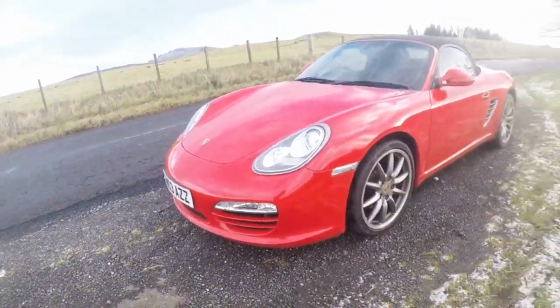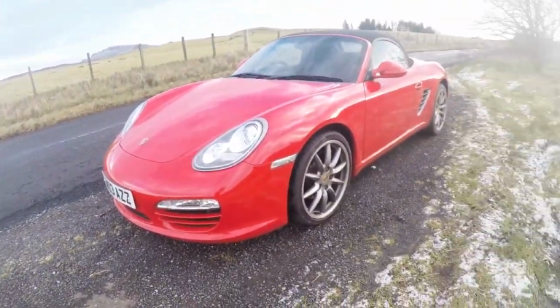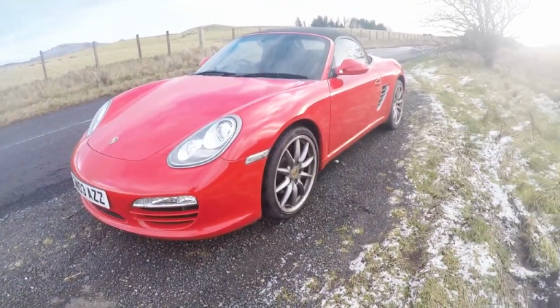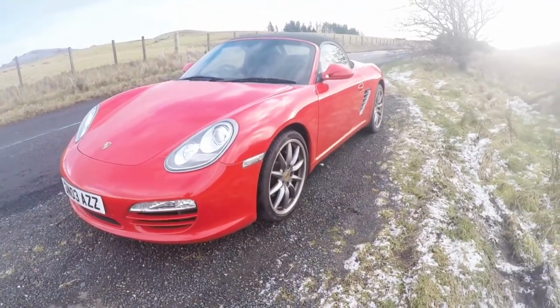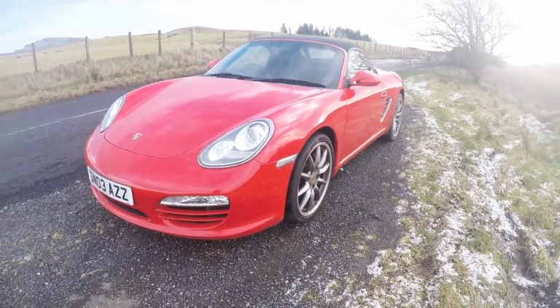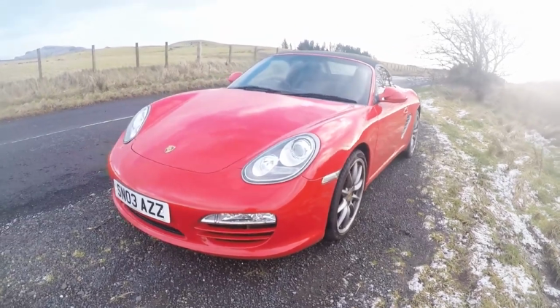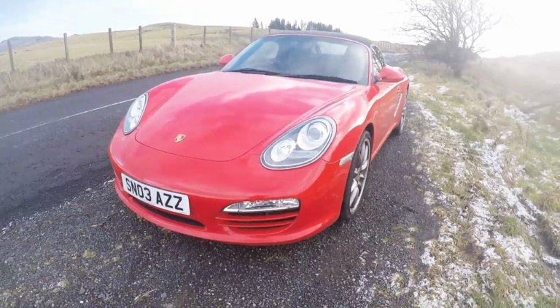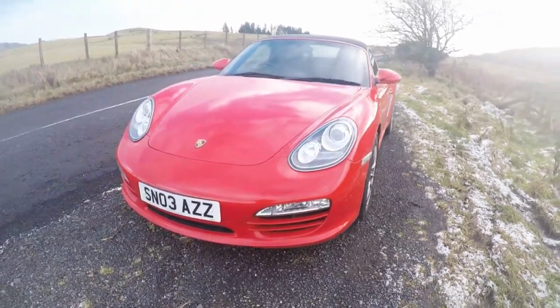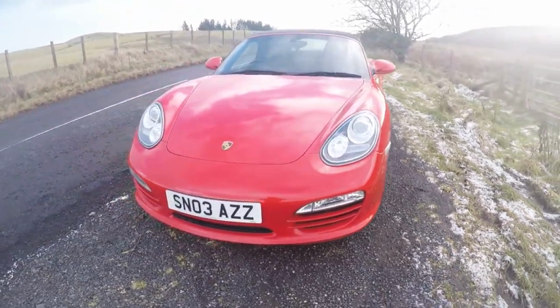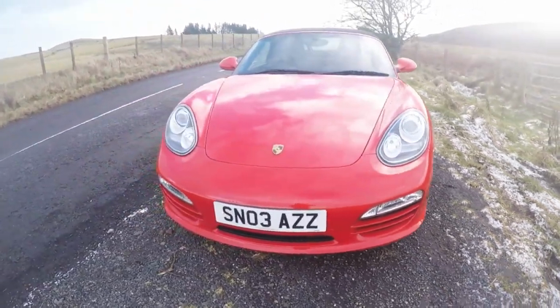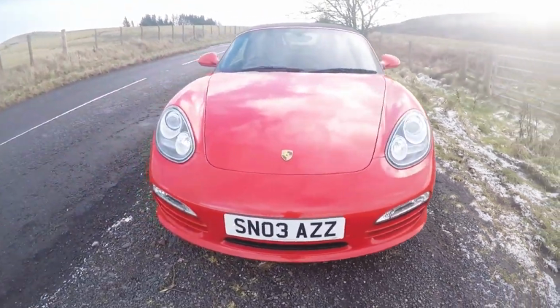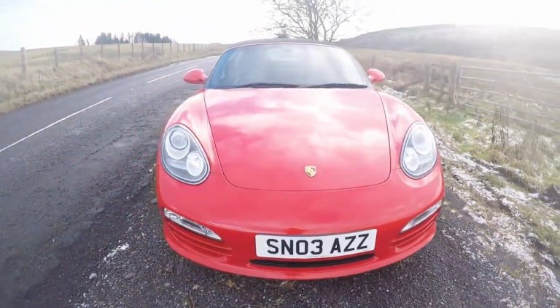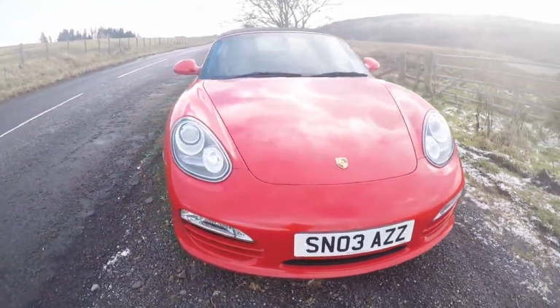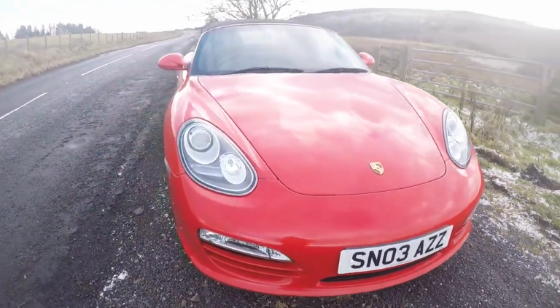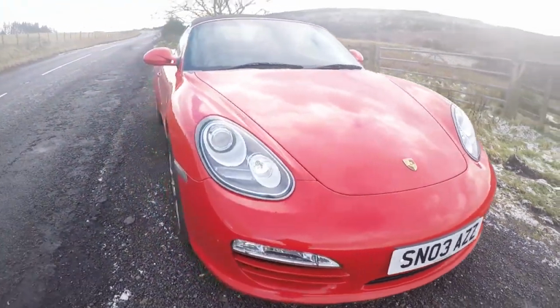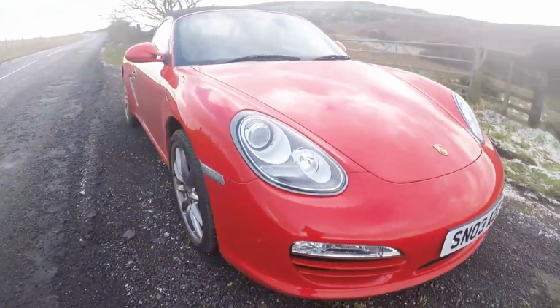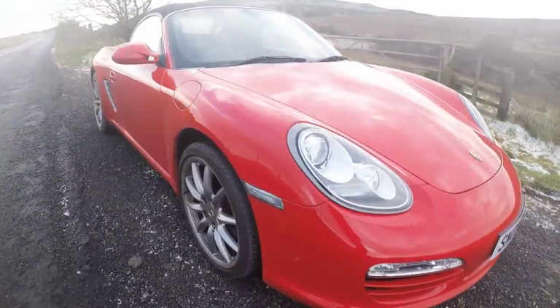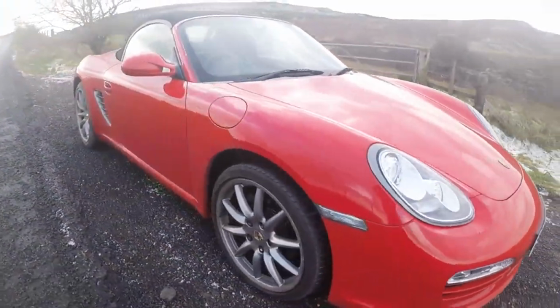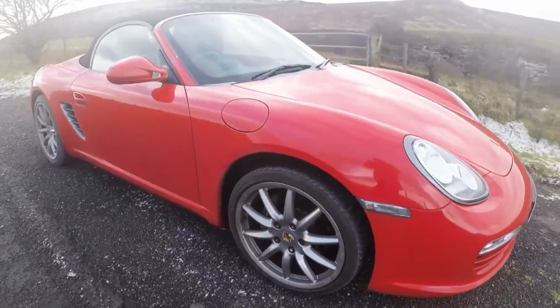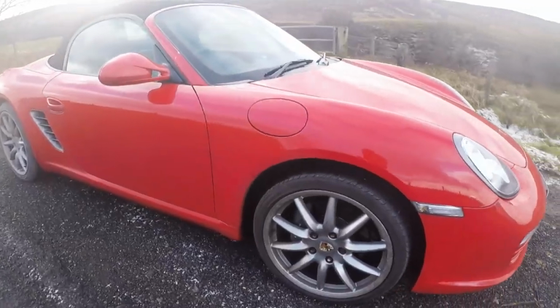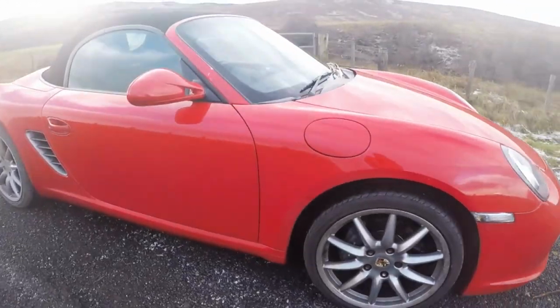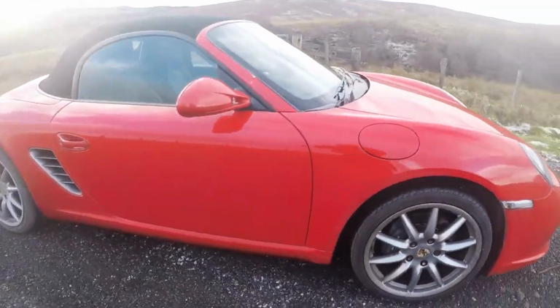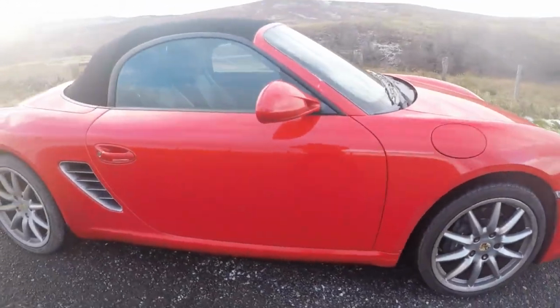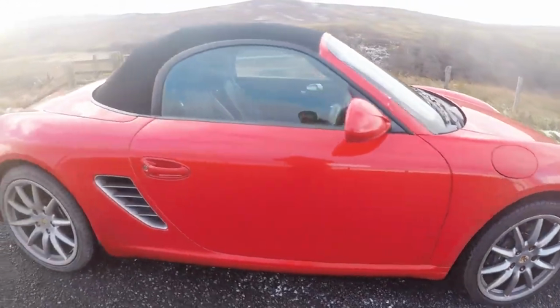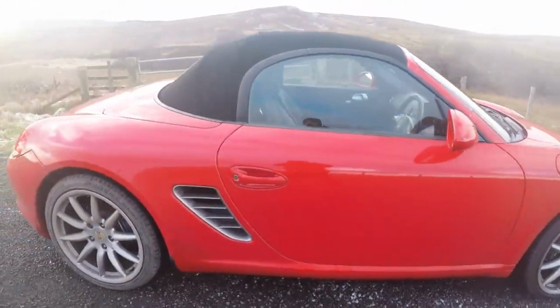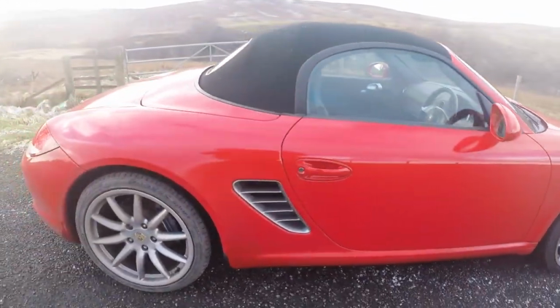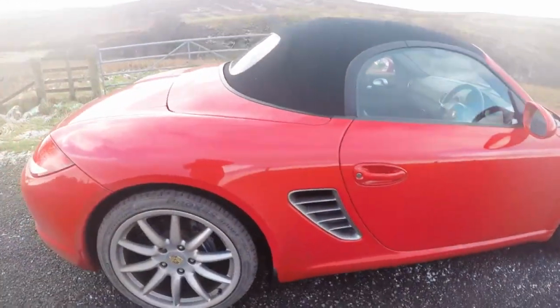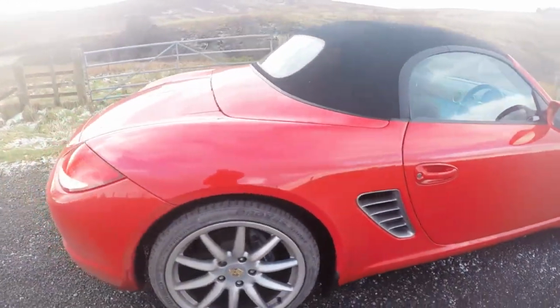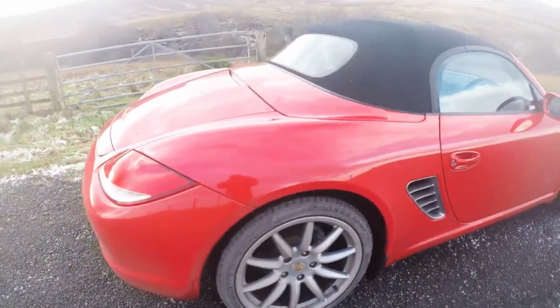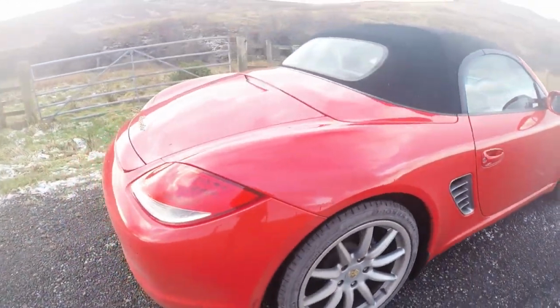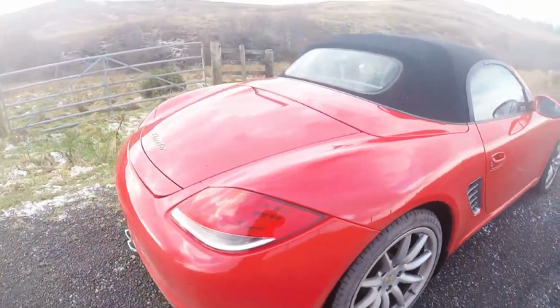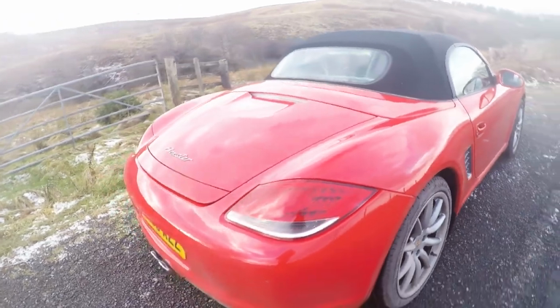It polishes up very nice, so I'm looking forward to doing that actually. There's something kind of therapeutic about polishing your car. Maybe that's just me.